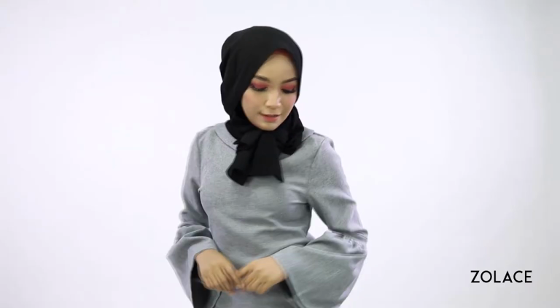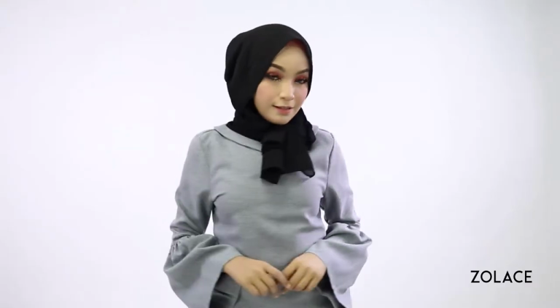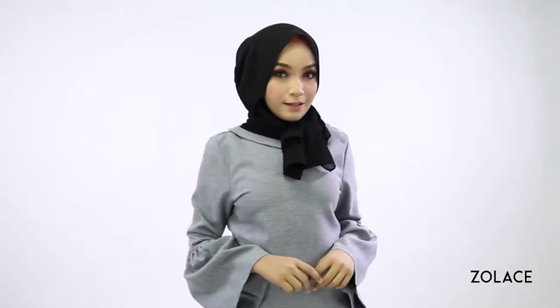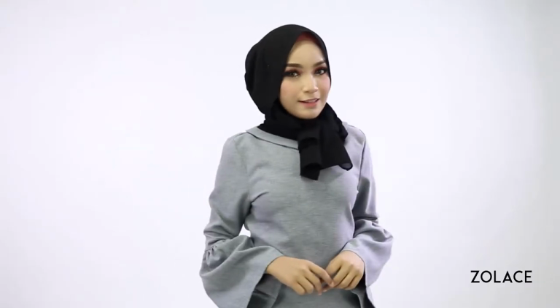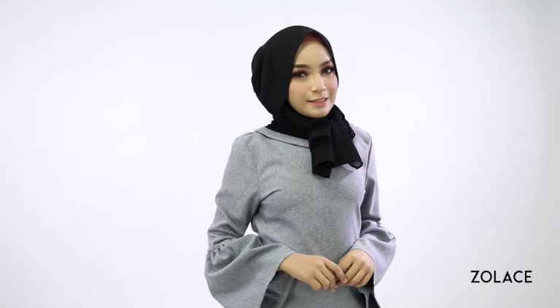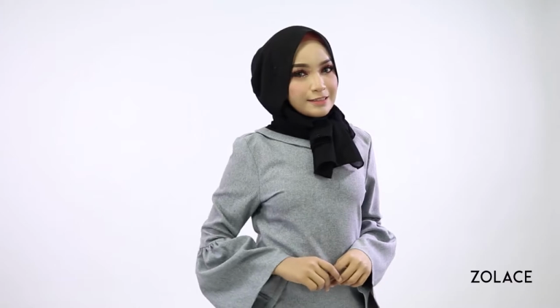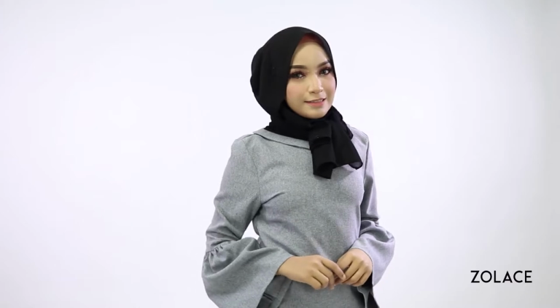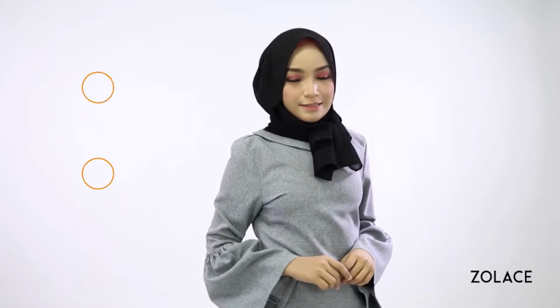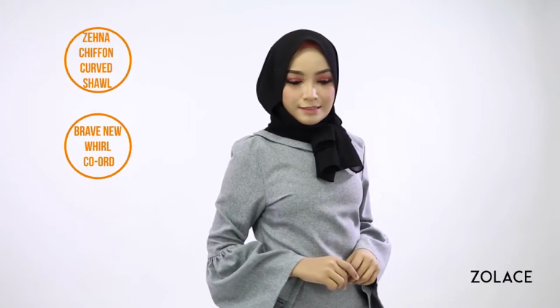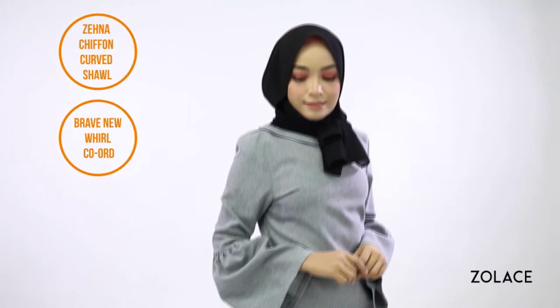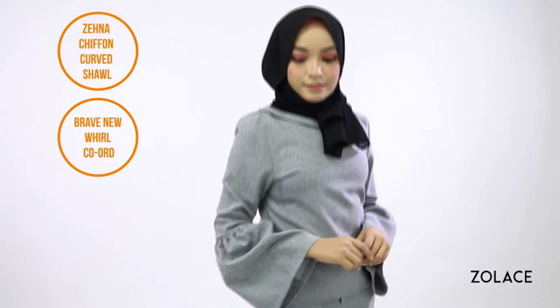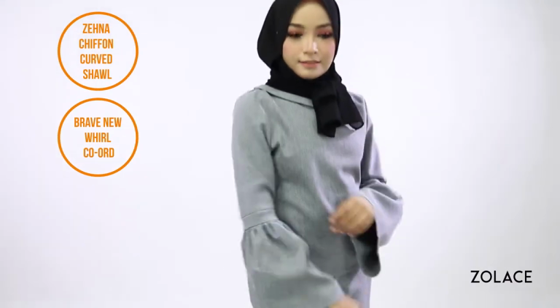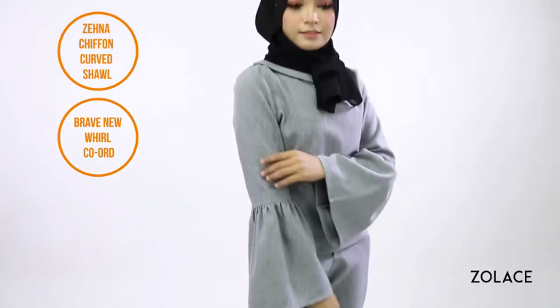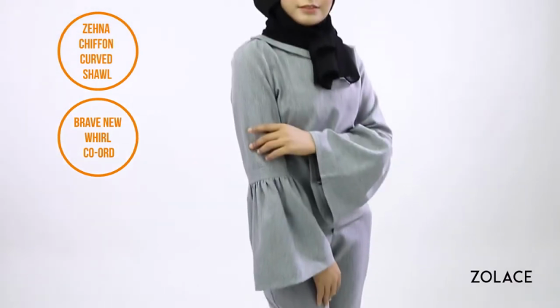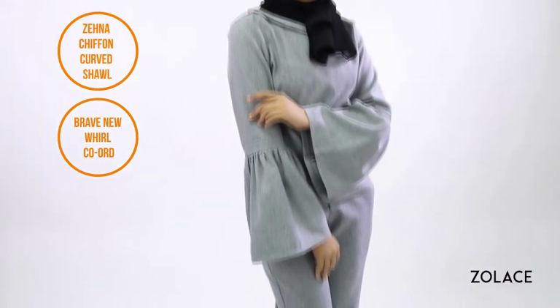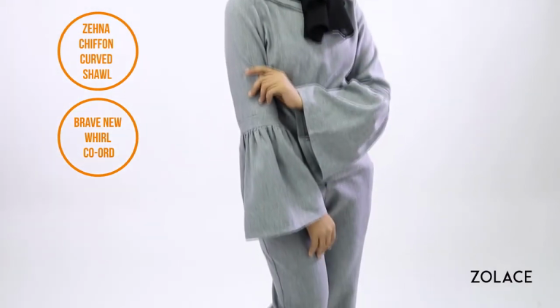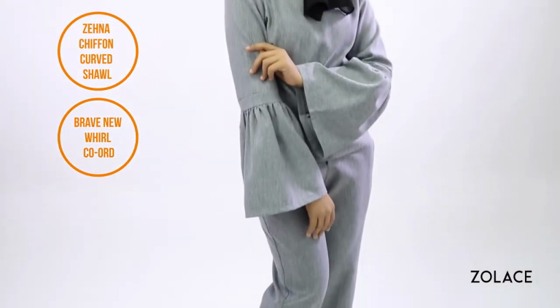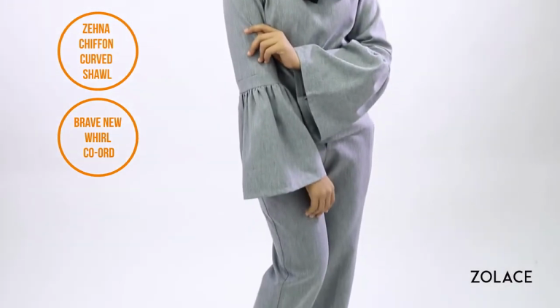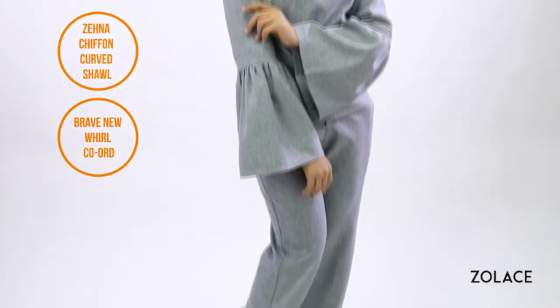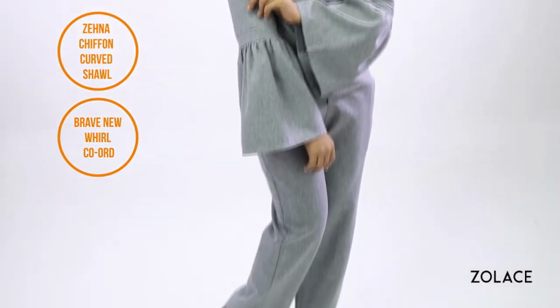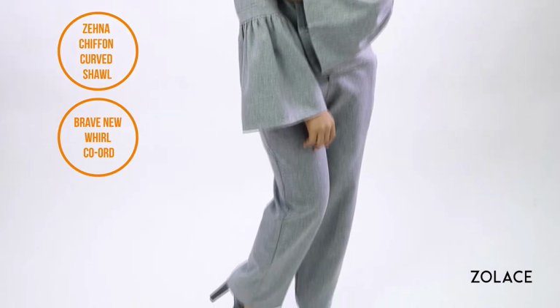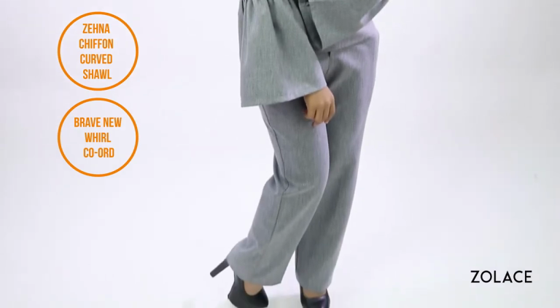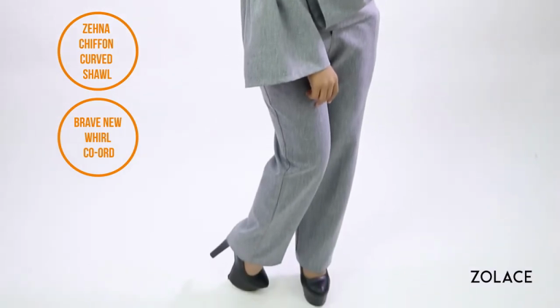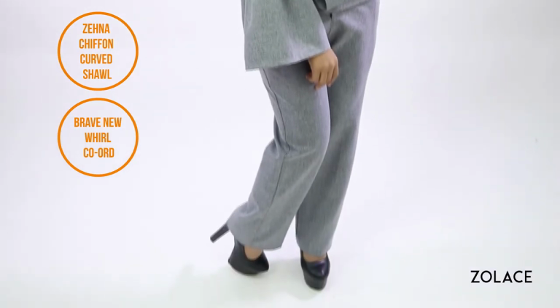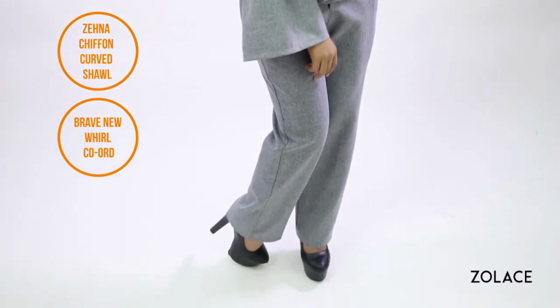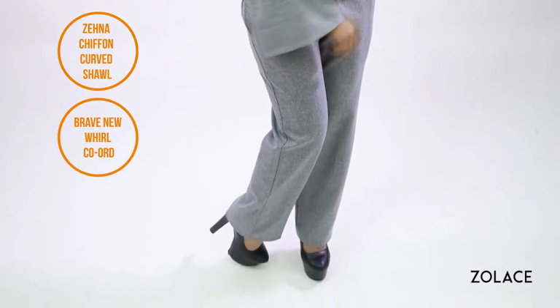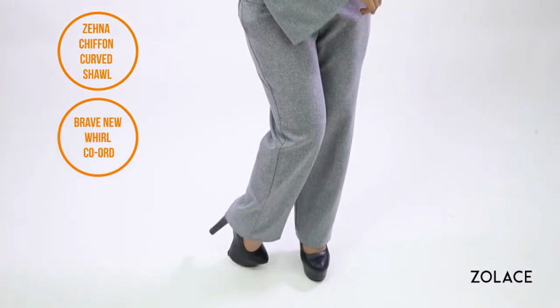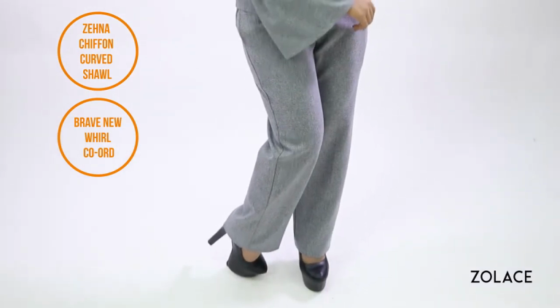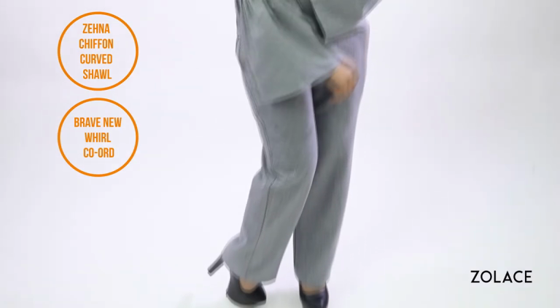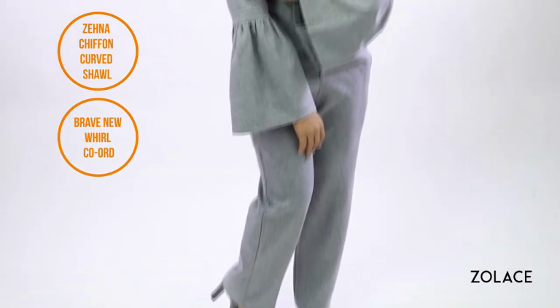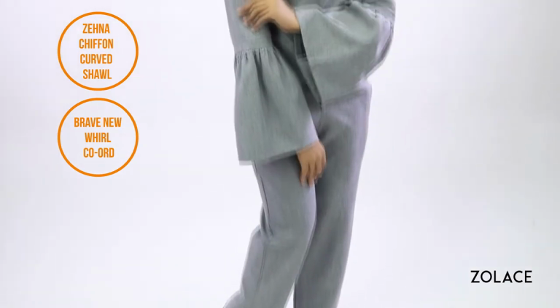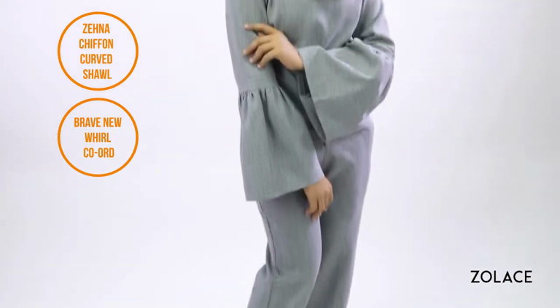For outfit inspiration, we've paired it with the Brave New World Chord in dark grey for a fuss-free and stylish option. Plus our Zena Chippon rectangle shawl in black.